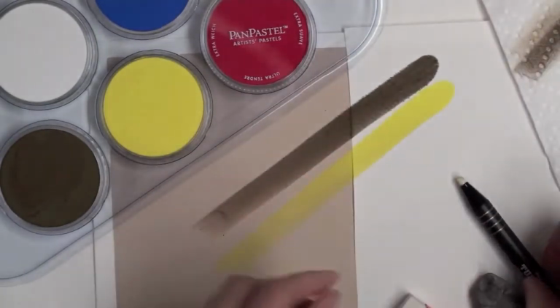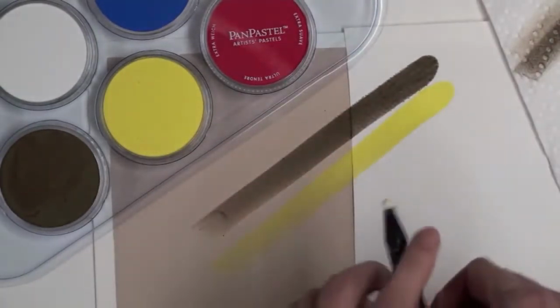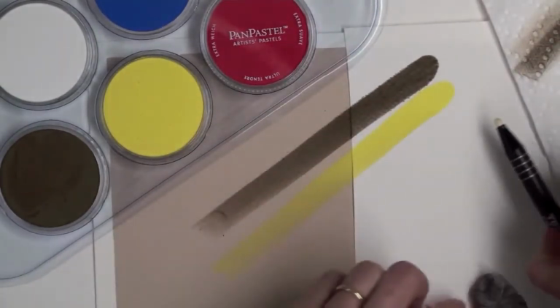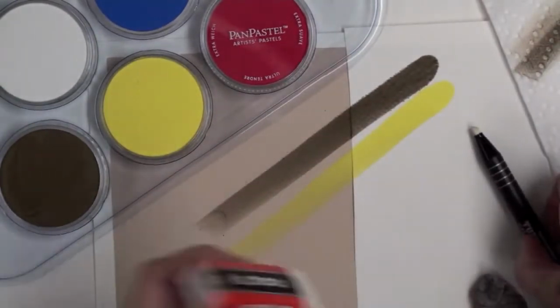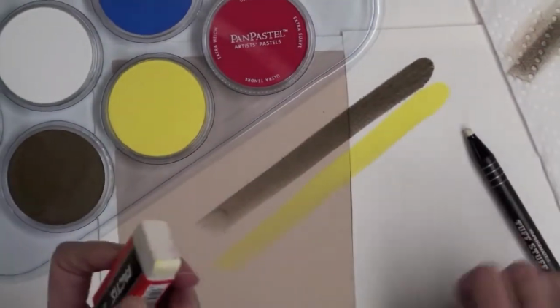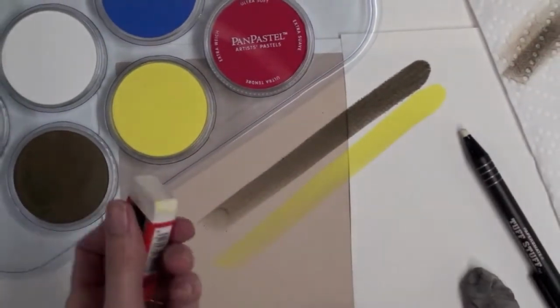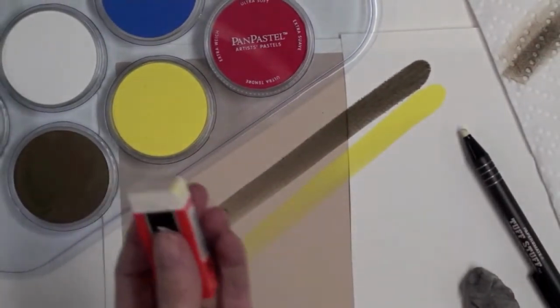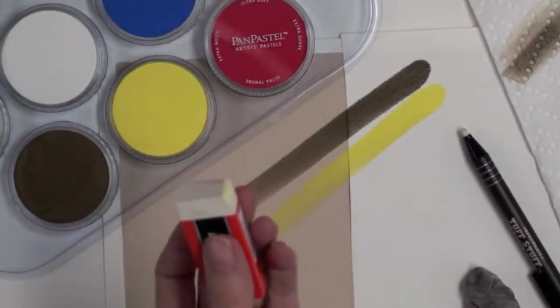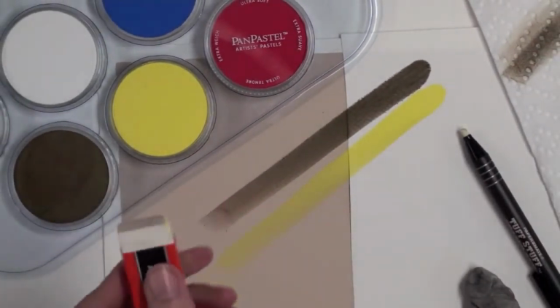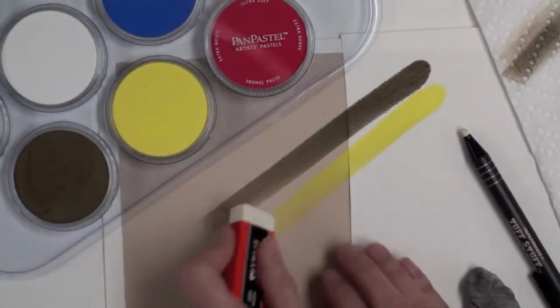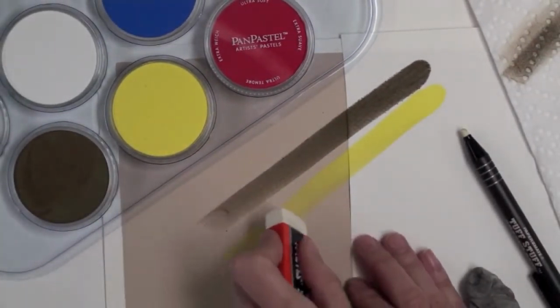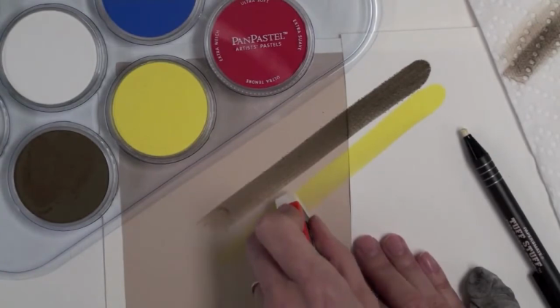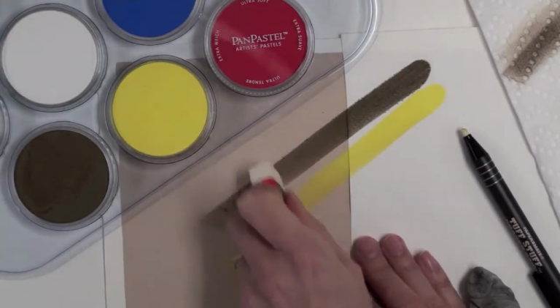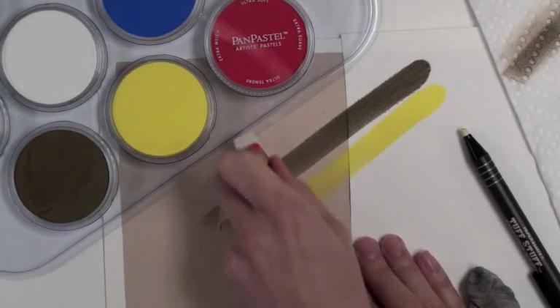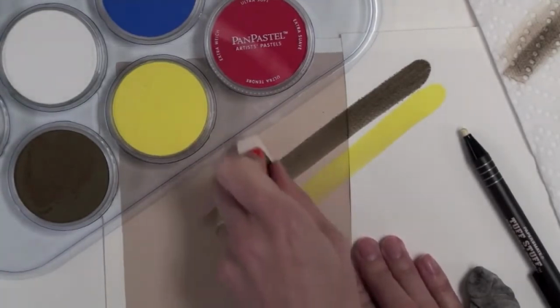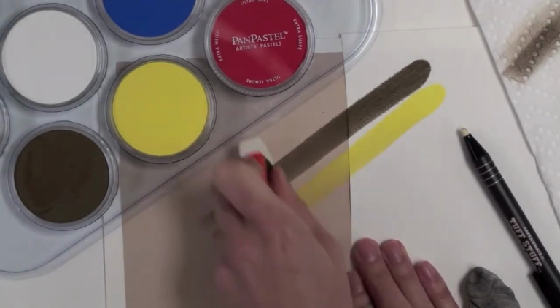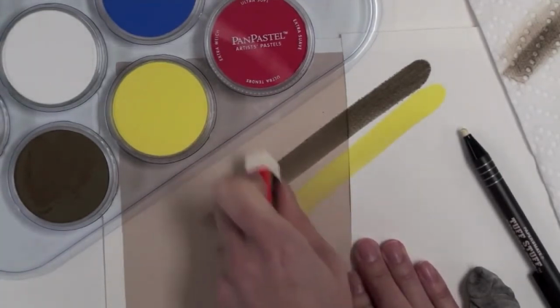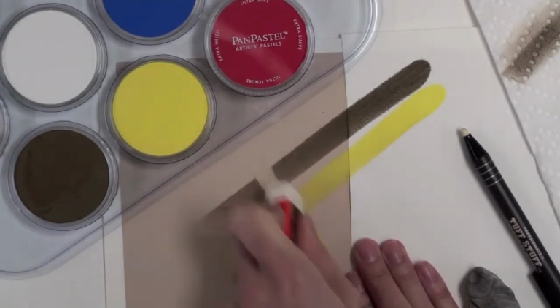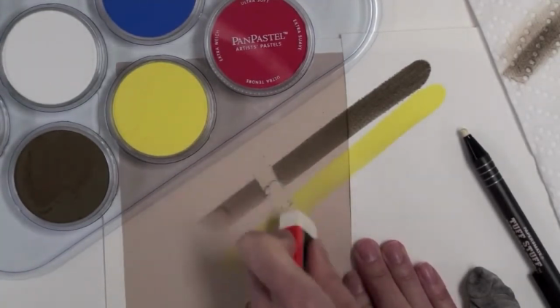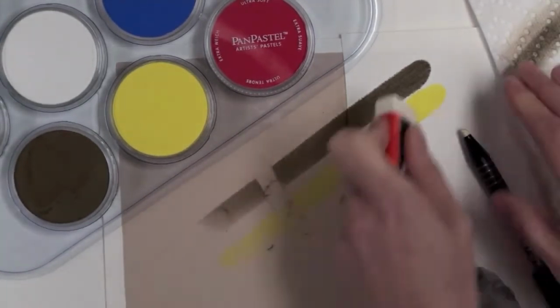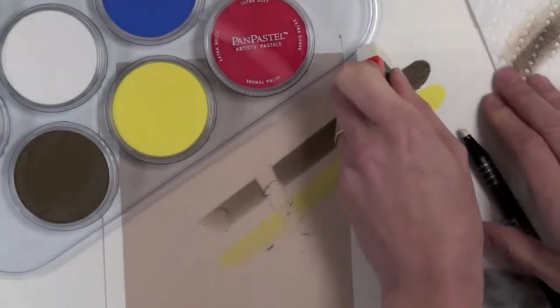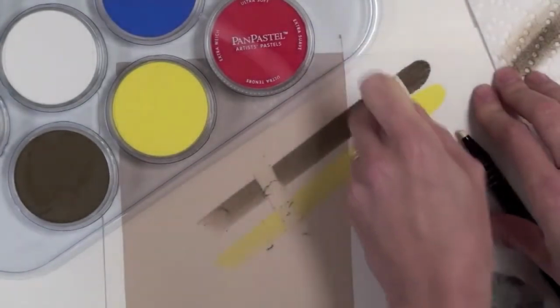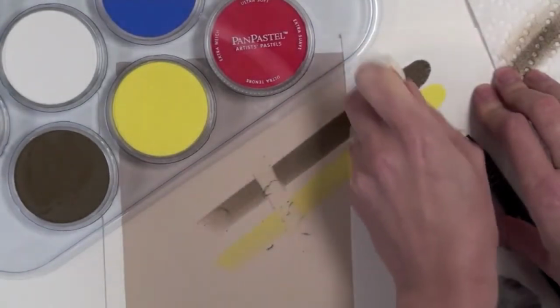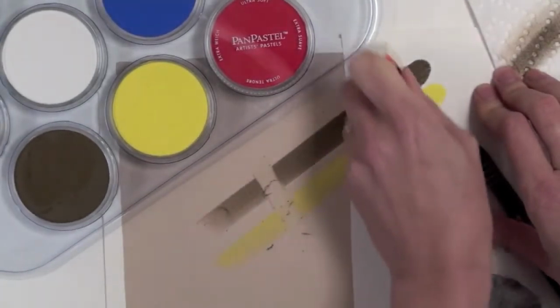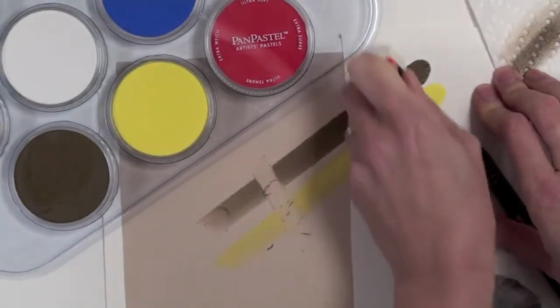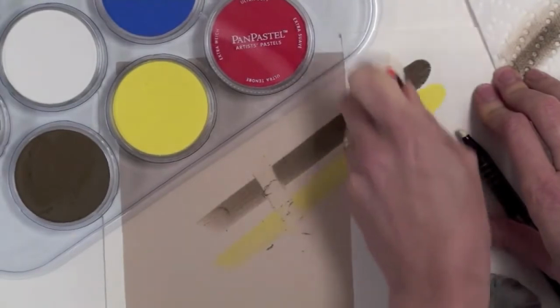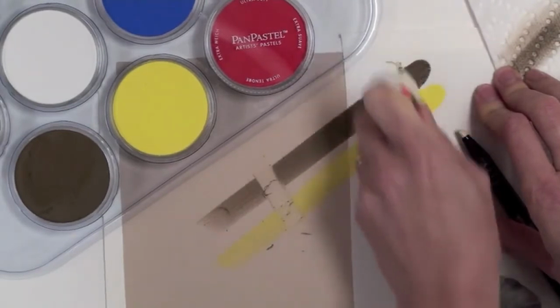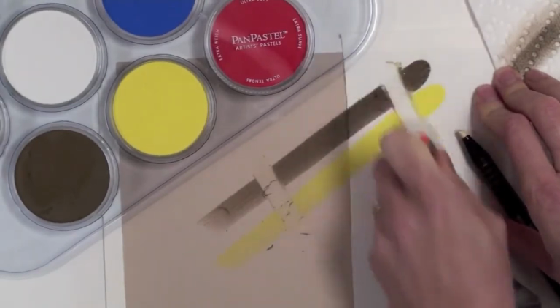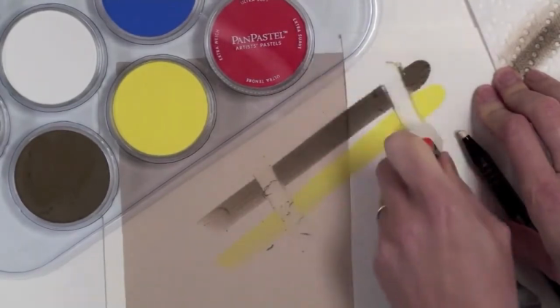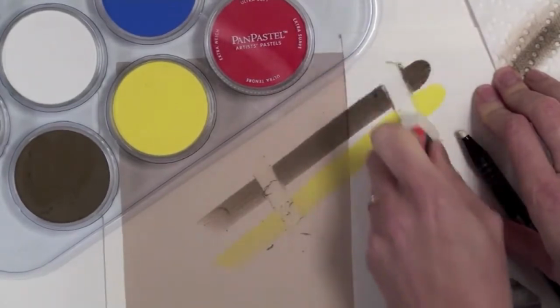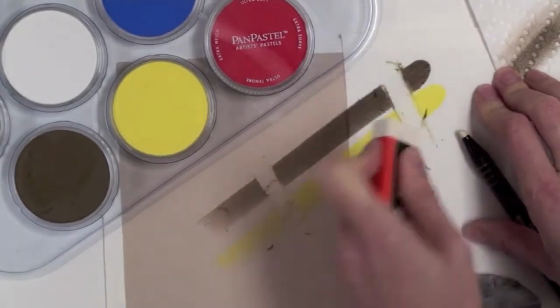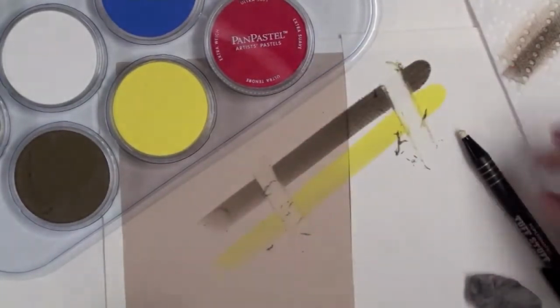Now I'm going to use first of all a soft vinyl eraser, and you can see how easily the colors clean off on both surfaces.